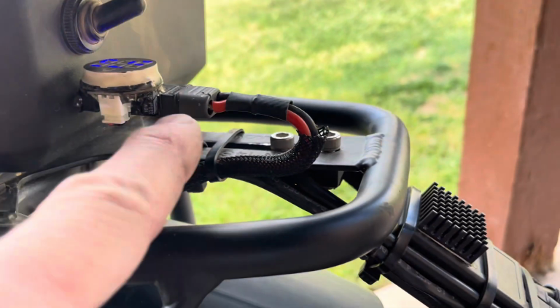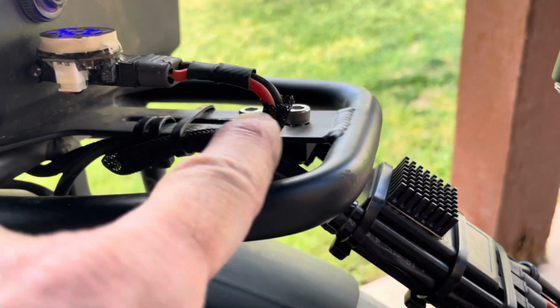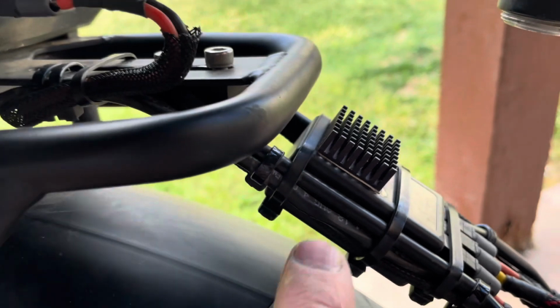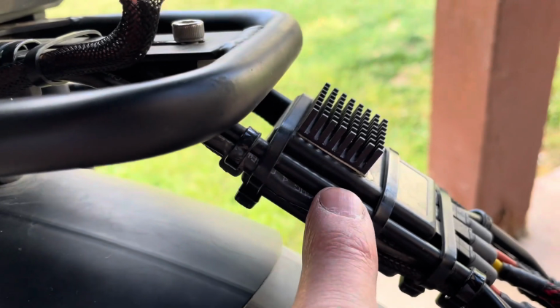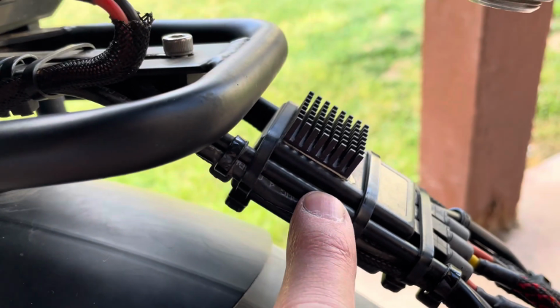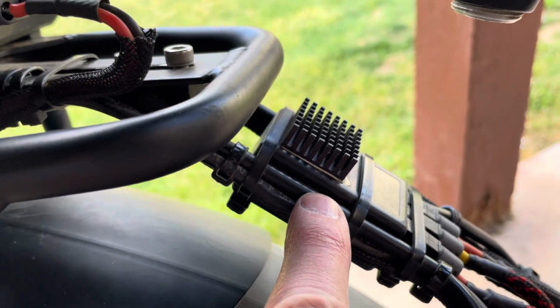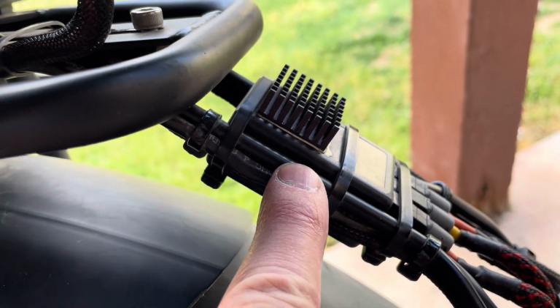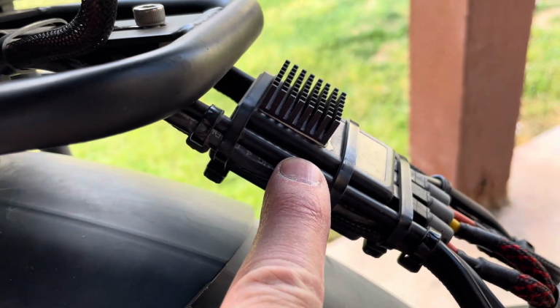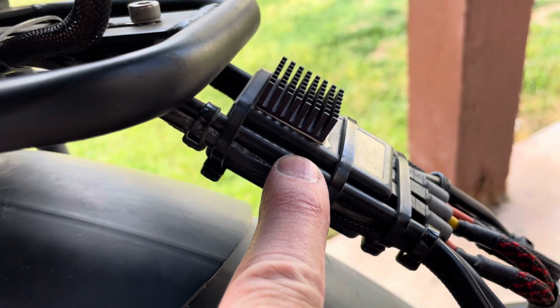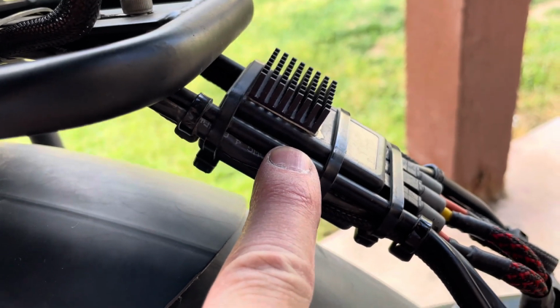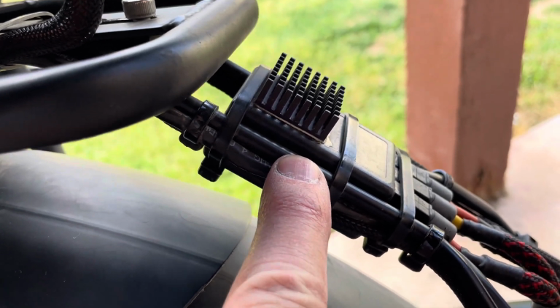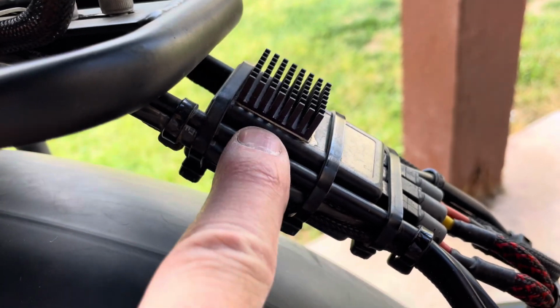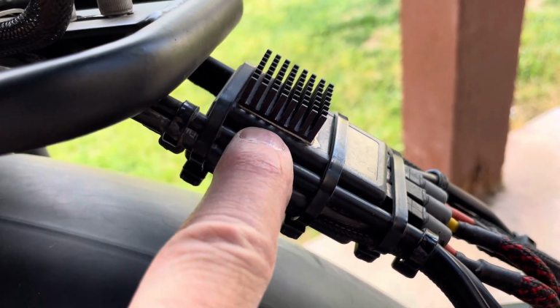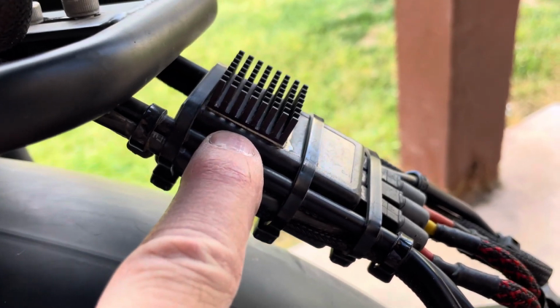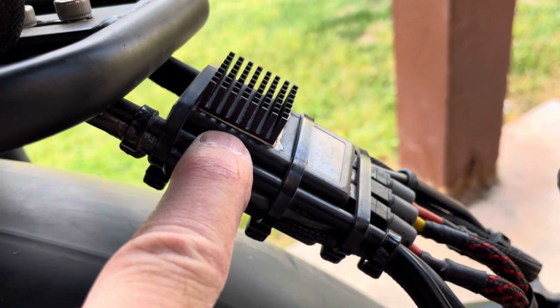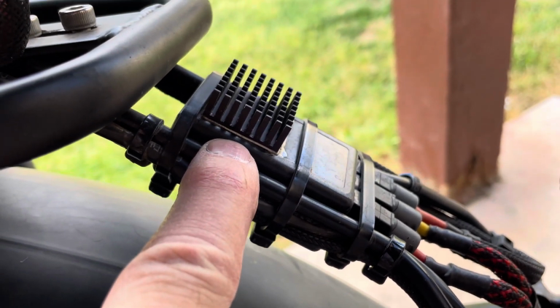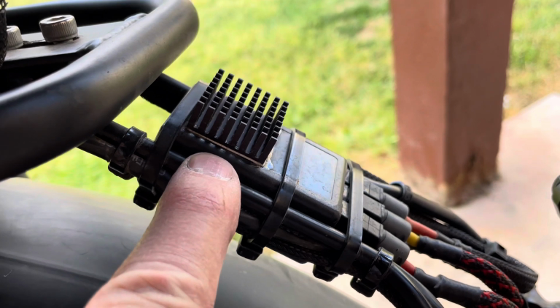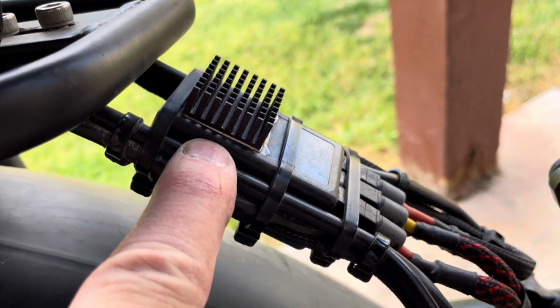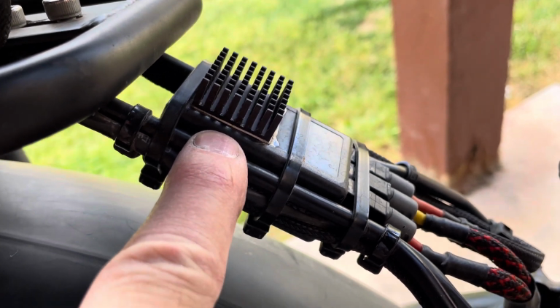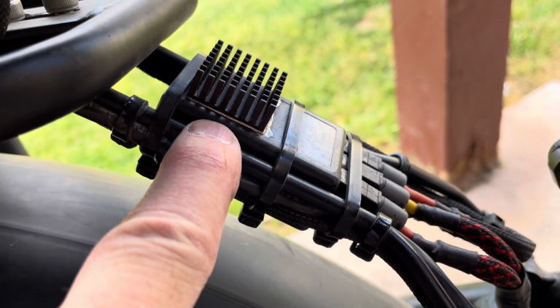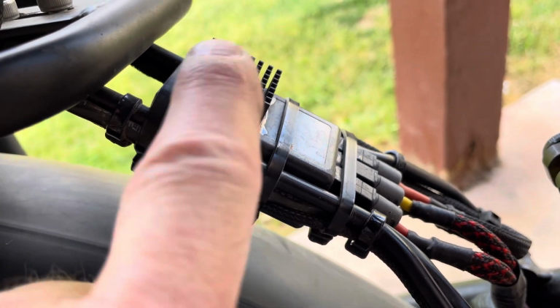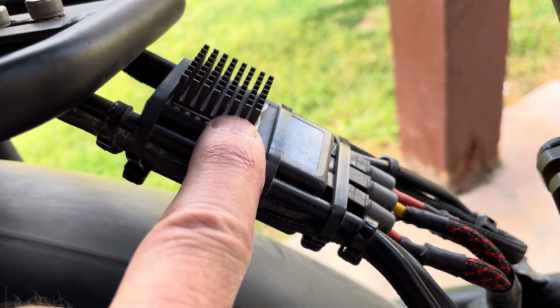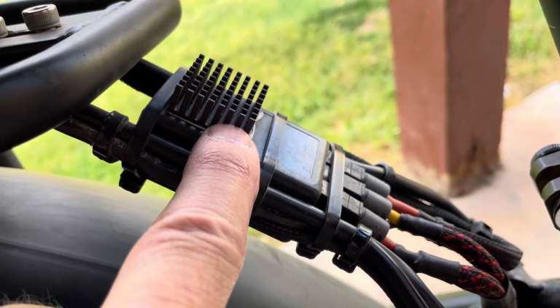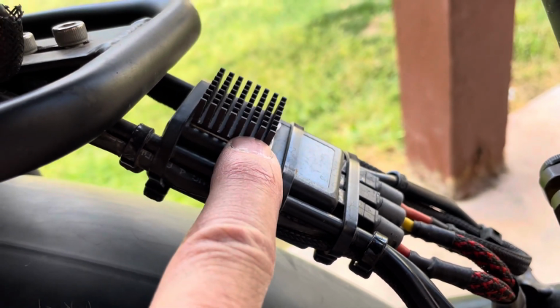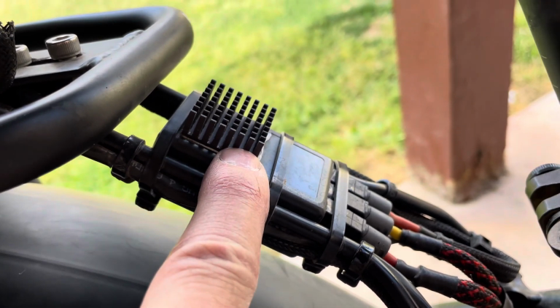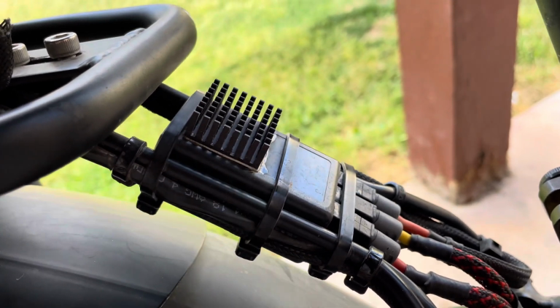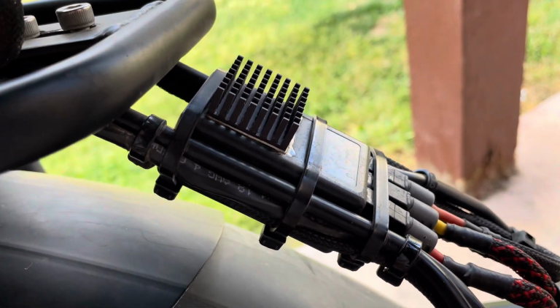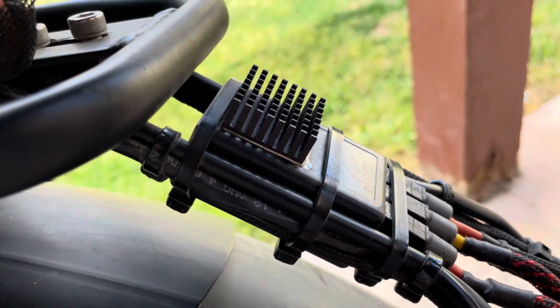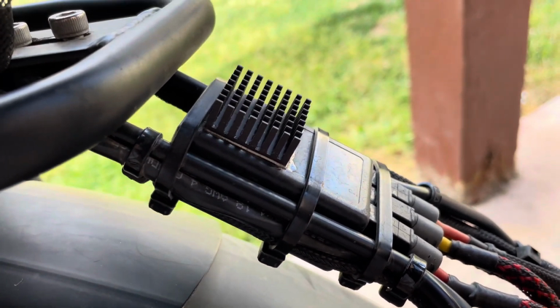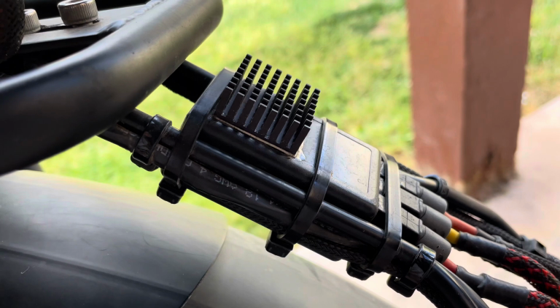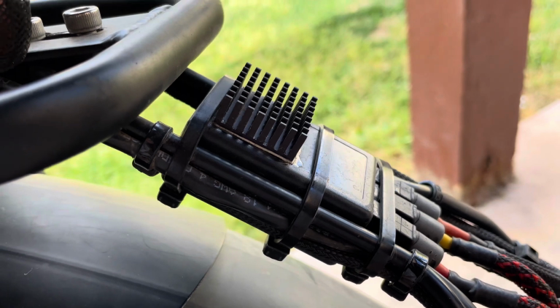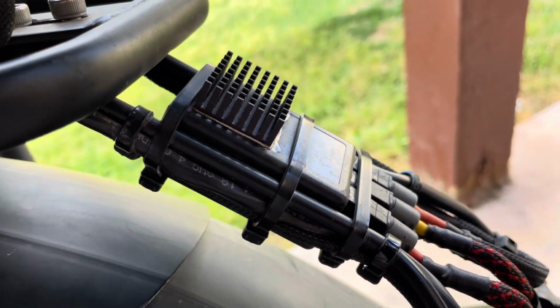It connects from there to our FBC combiner. This is a proprietary combiner that we've designed and make ourselves. This is actually the original prototype, still in service three years later.